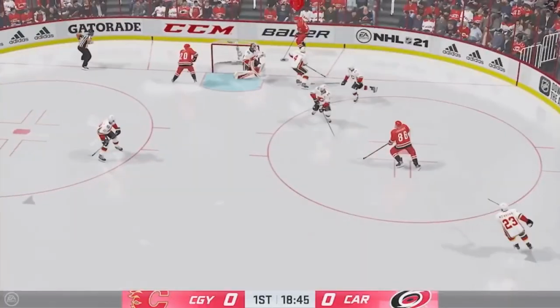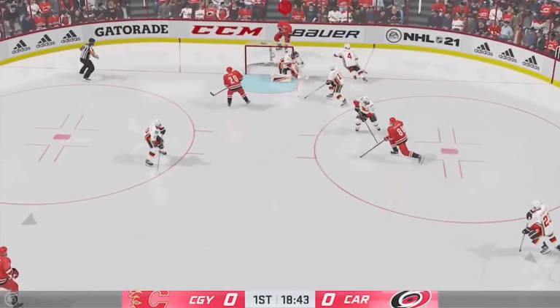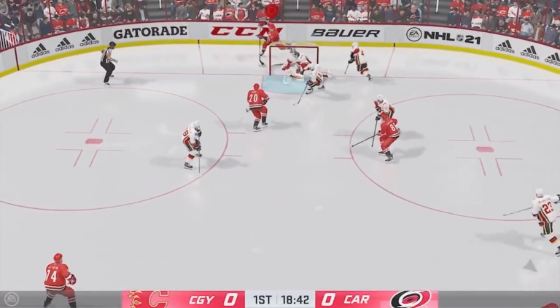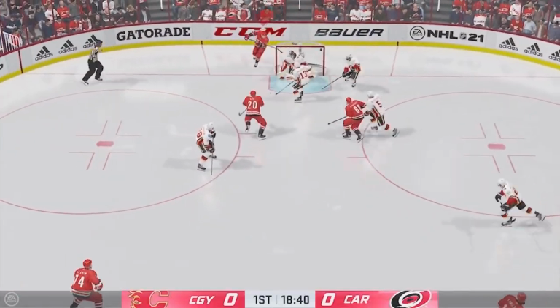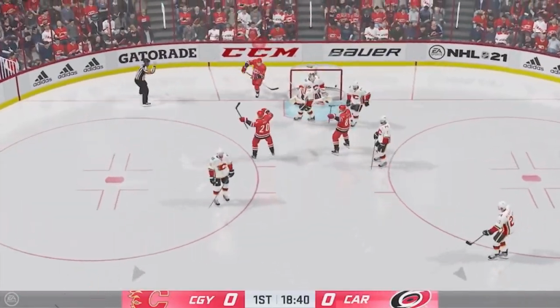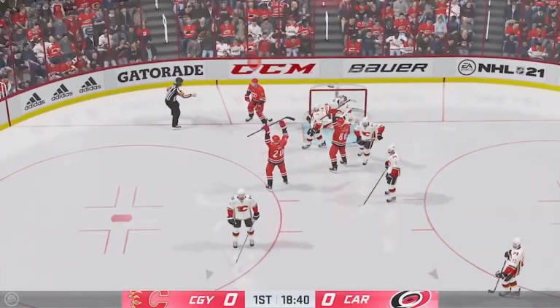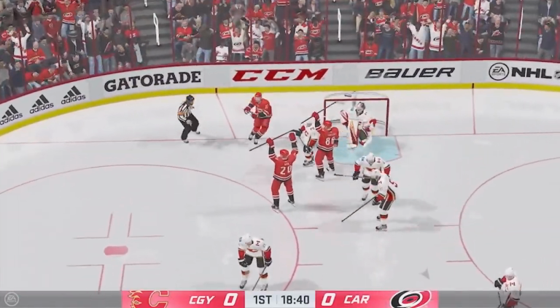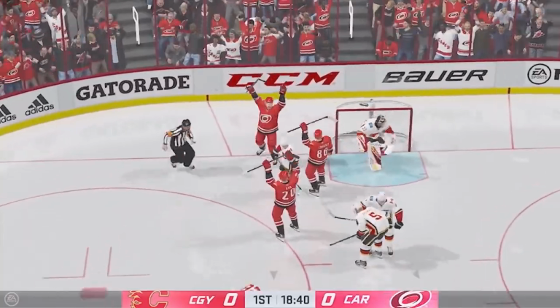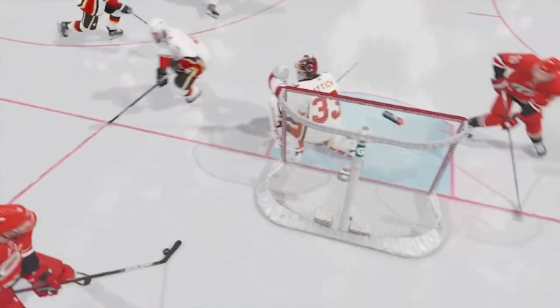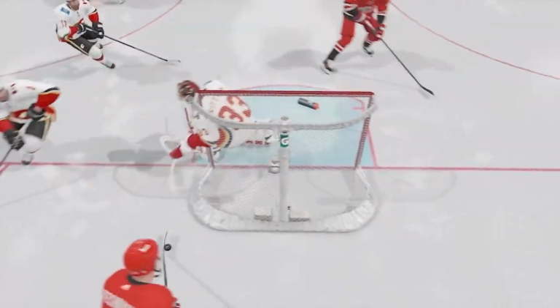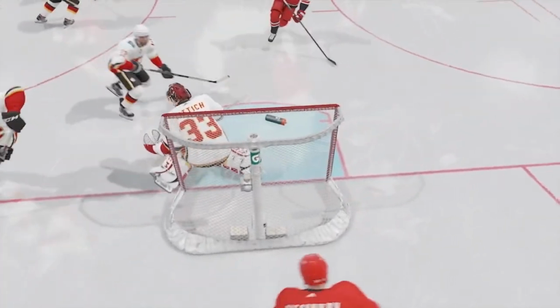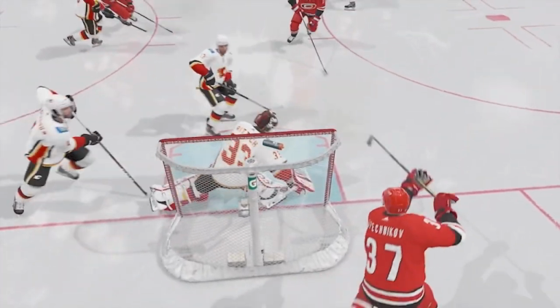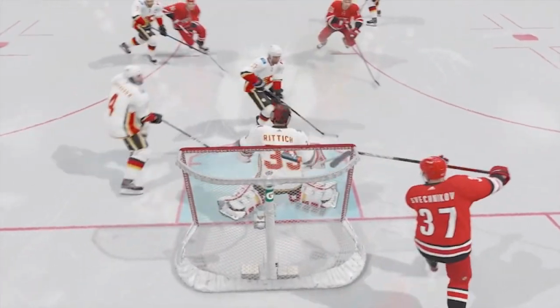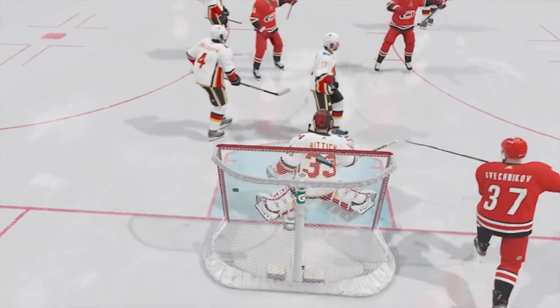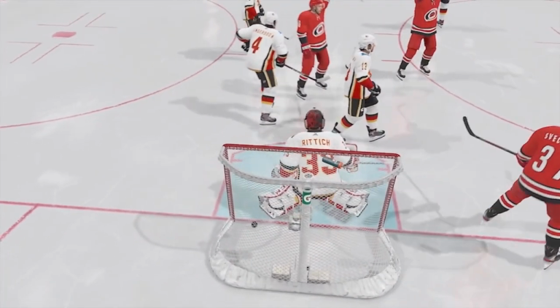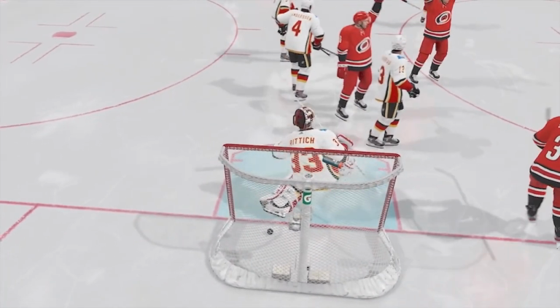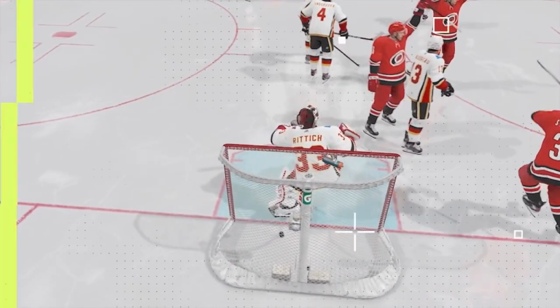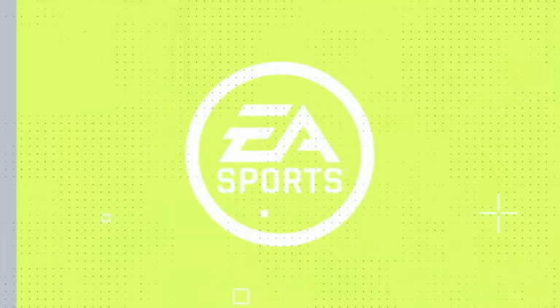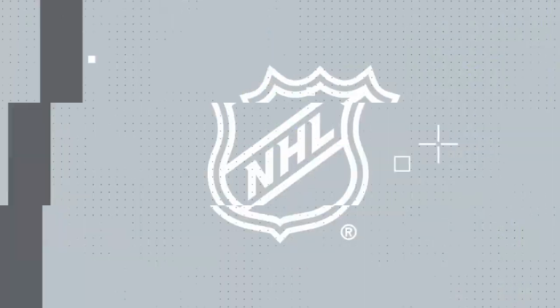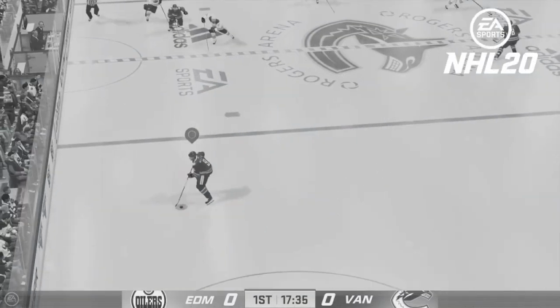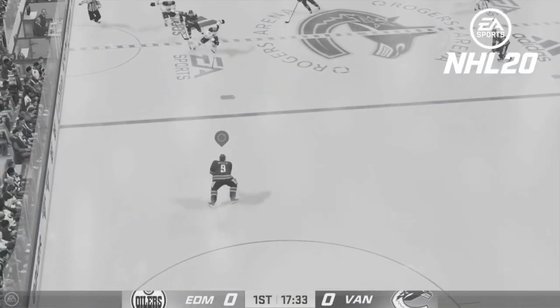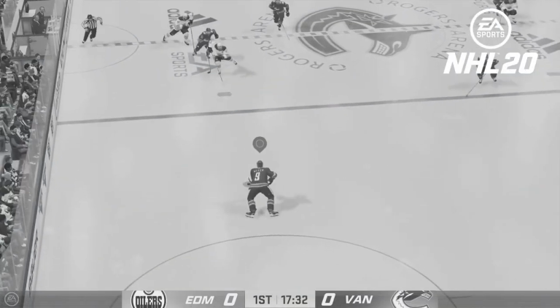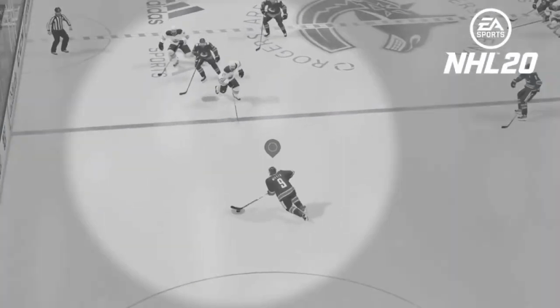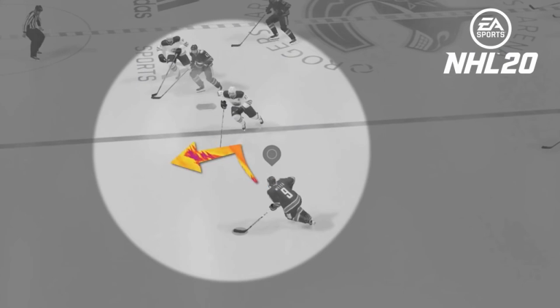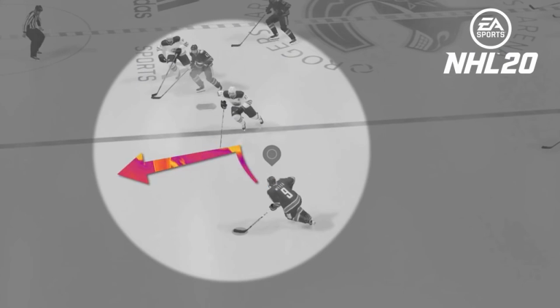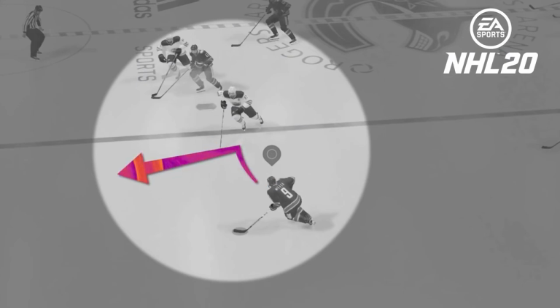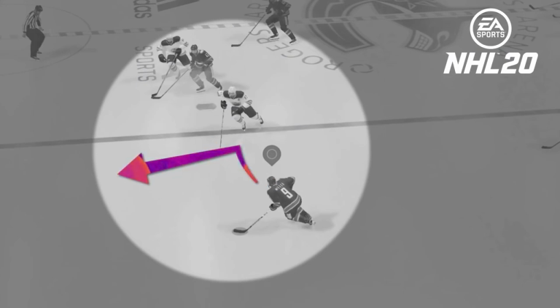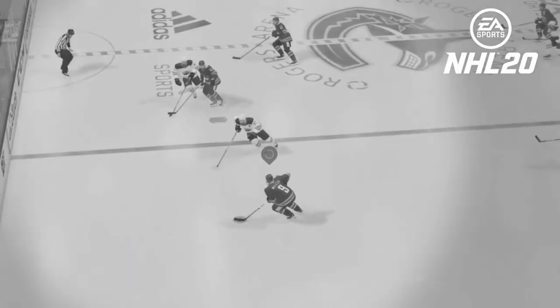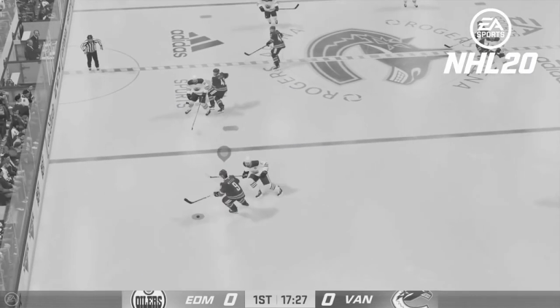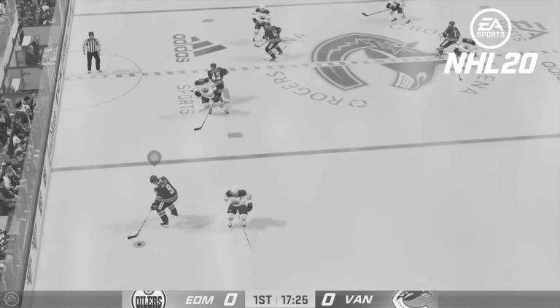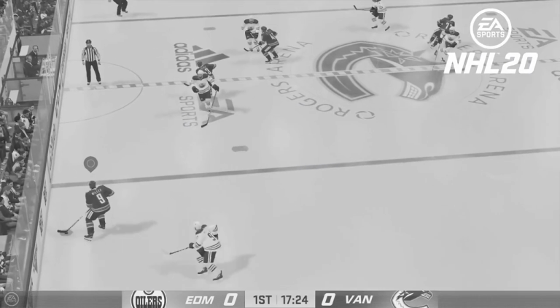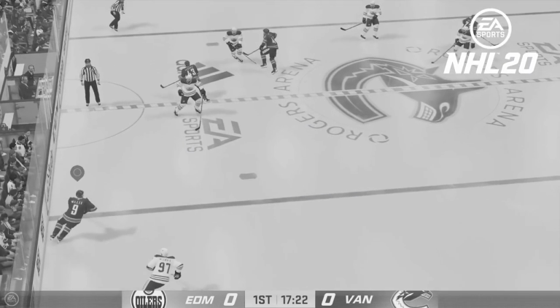These moves create special in-game moments that are only created with the right combination of skill and opportunity. In NHL 20, most one-on-one moves could not be pulled off without sacrificing speed.